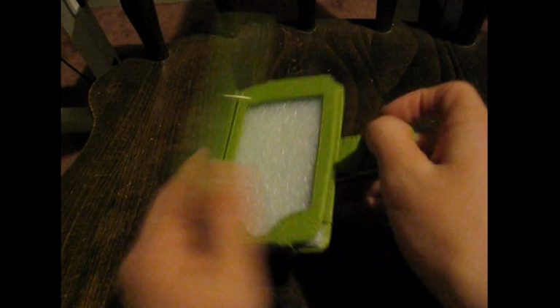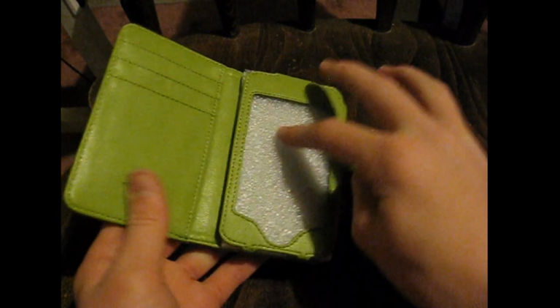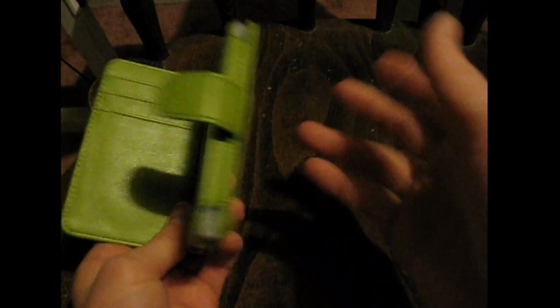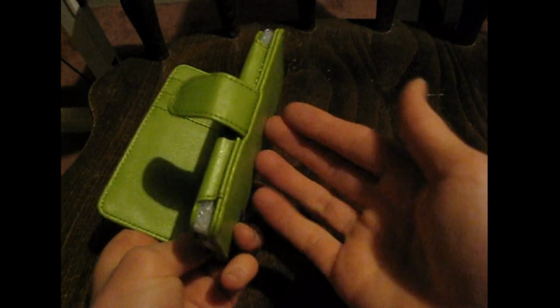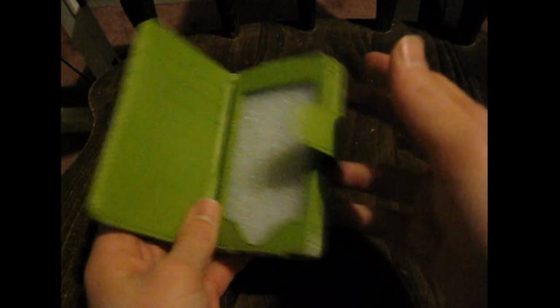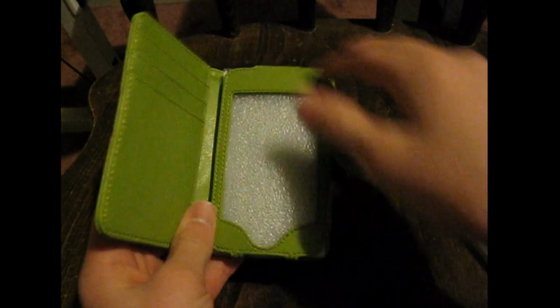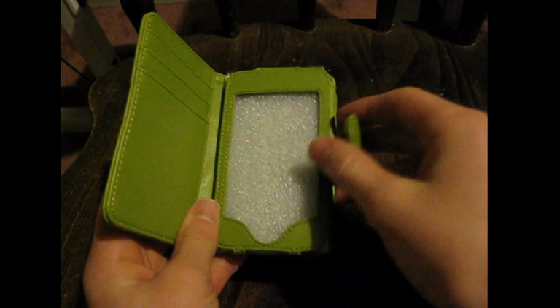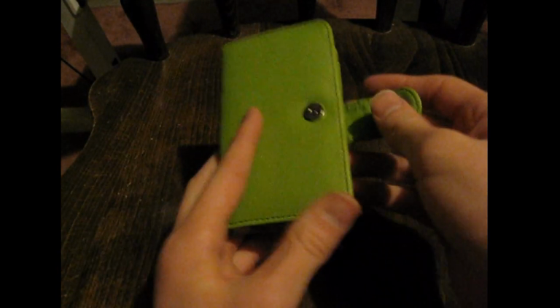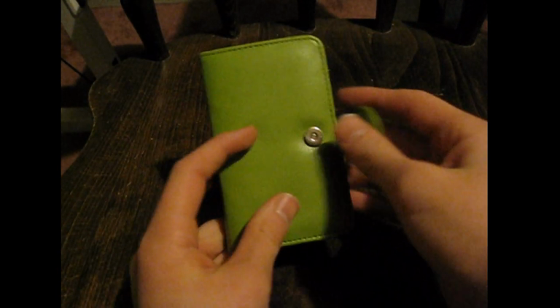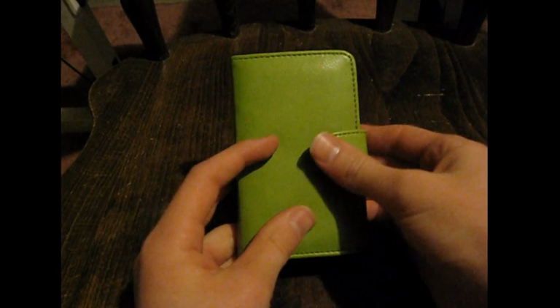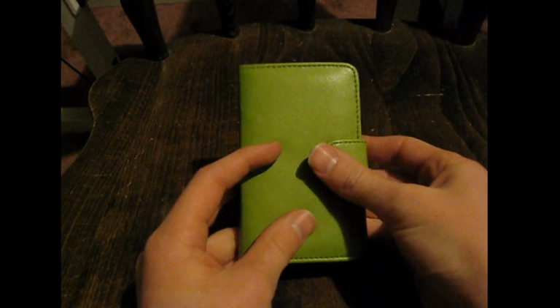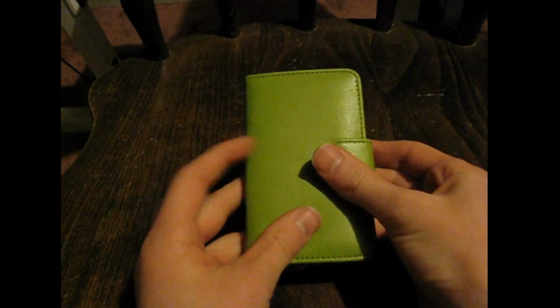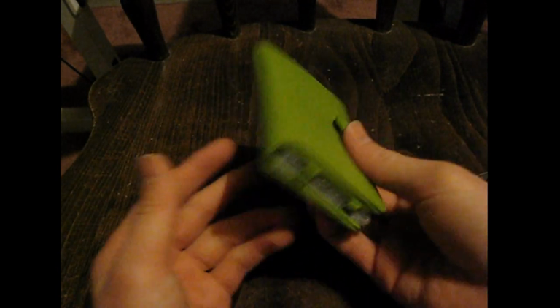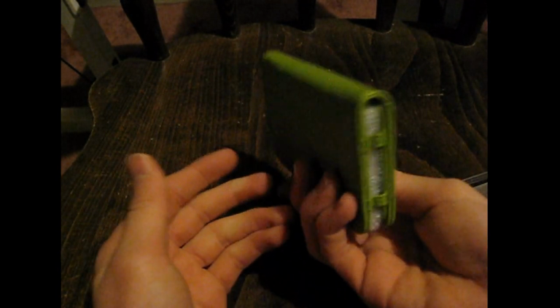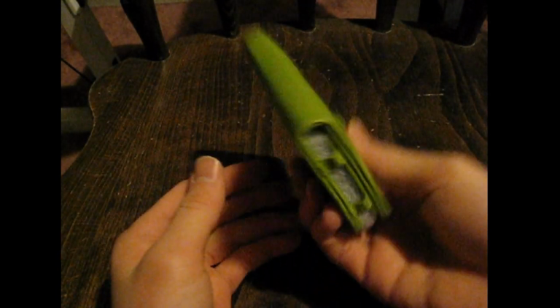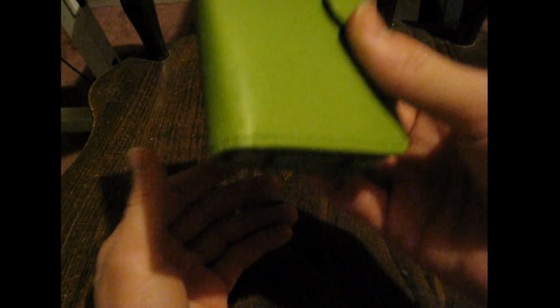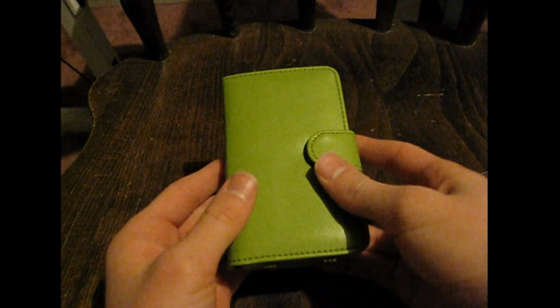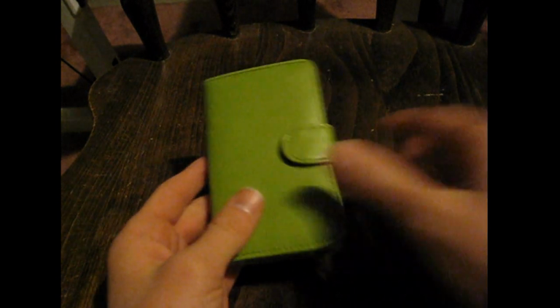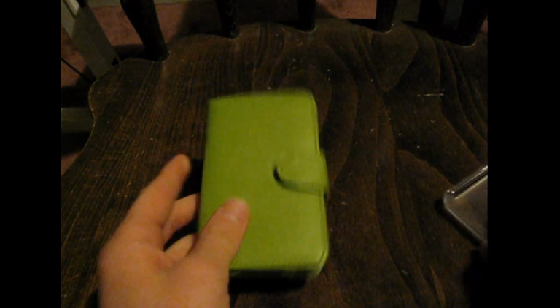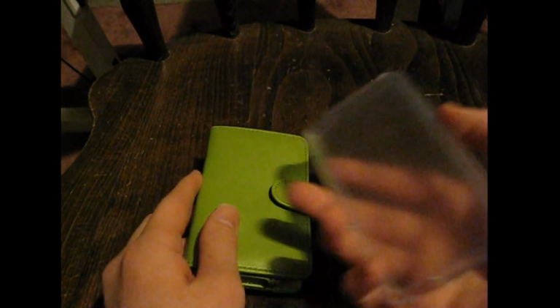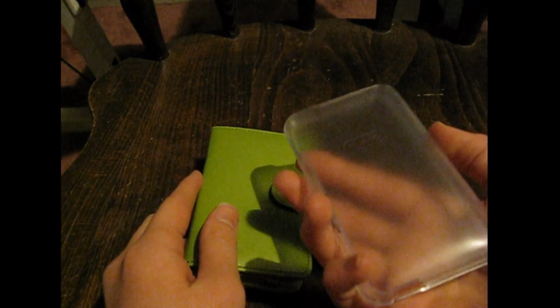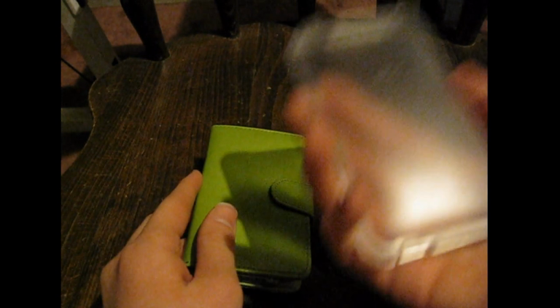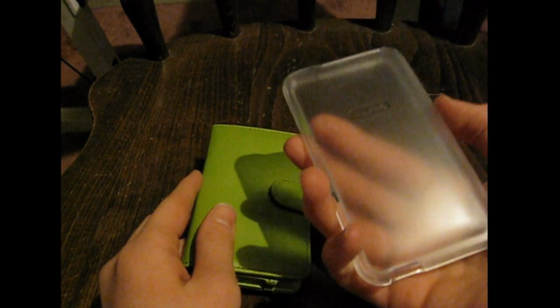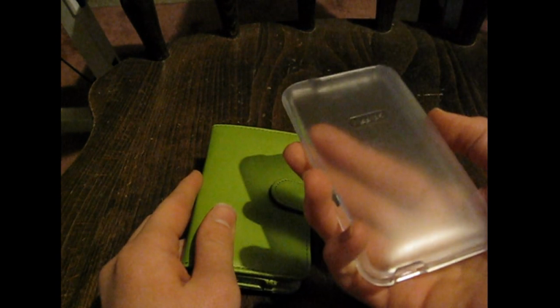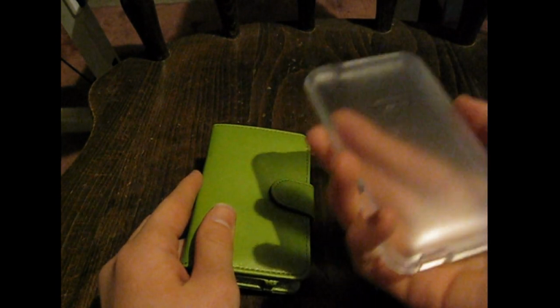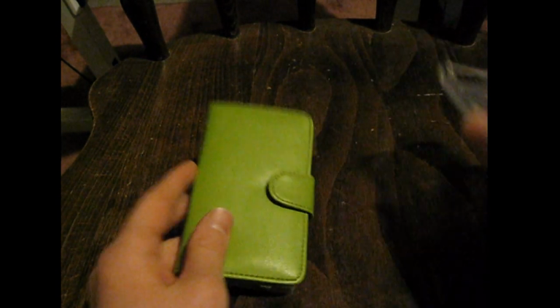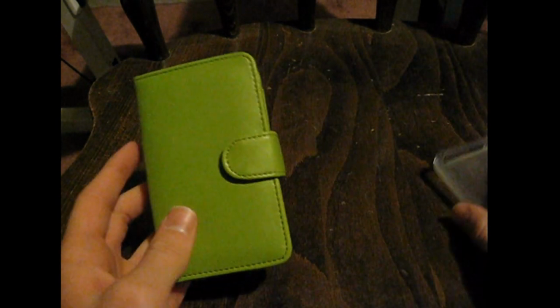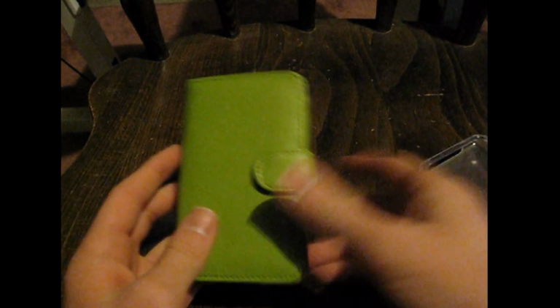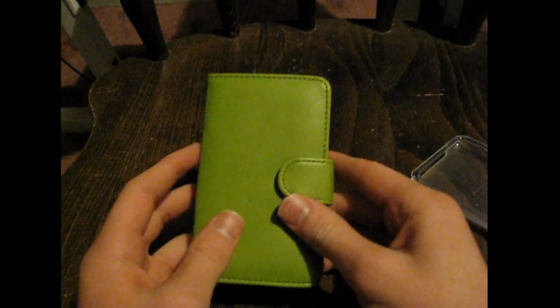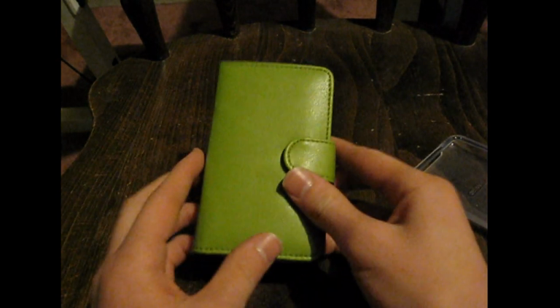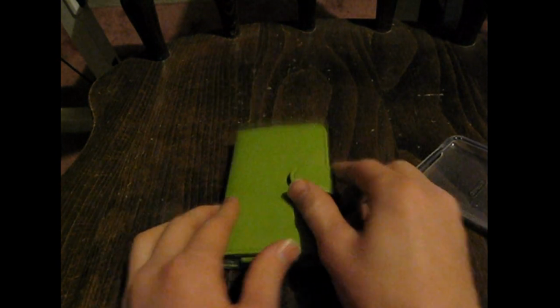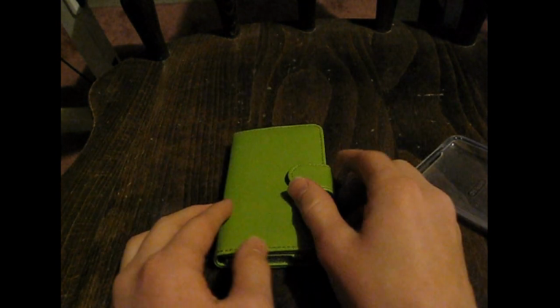But with this case, it protects the front, back, and the sides, so your iPod is much safer. This can withstand multiple drops, unlike a typical case which would probably crack in just one drop. That's what I love about this iPod case.